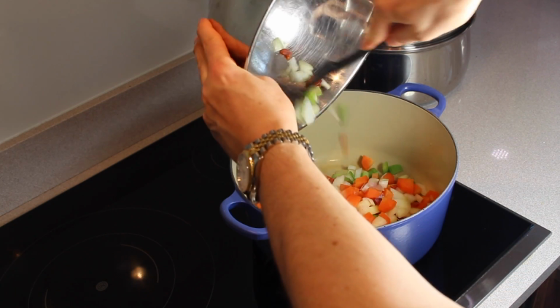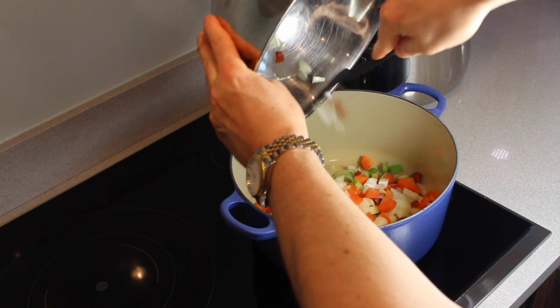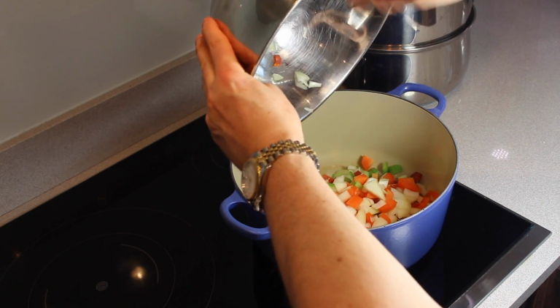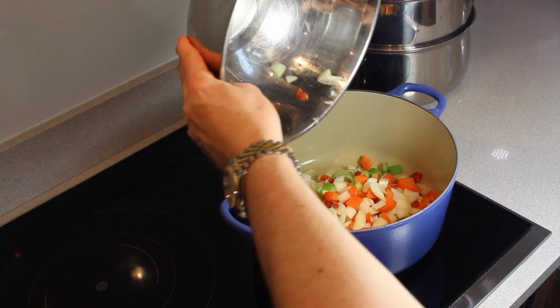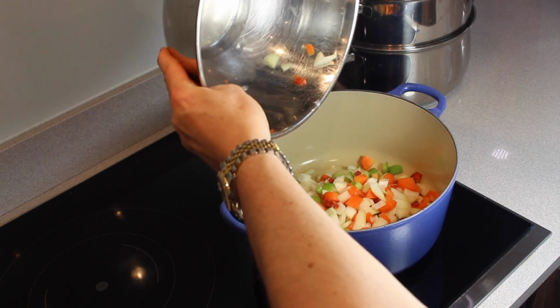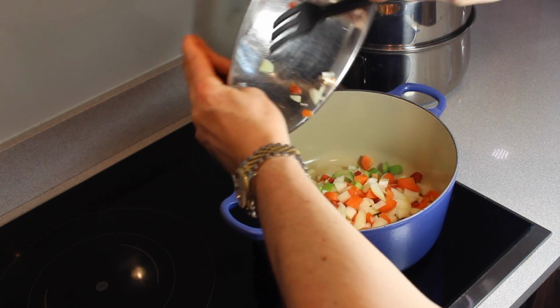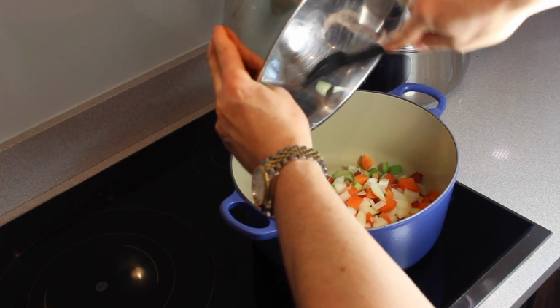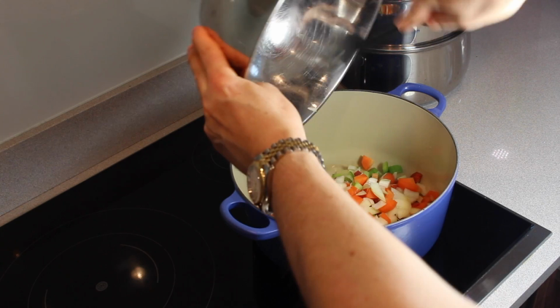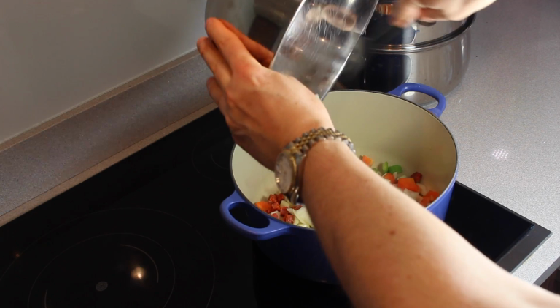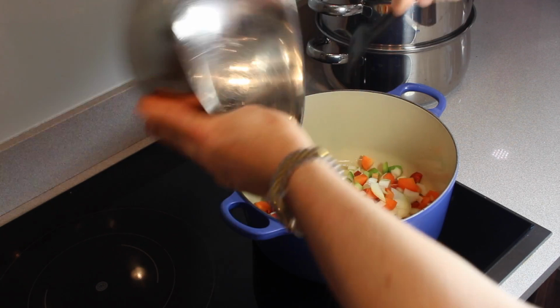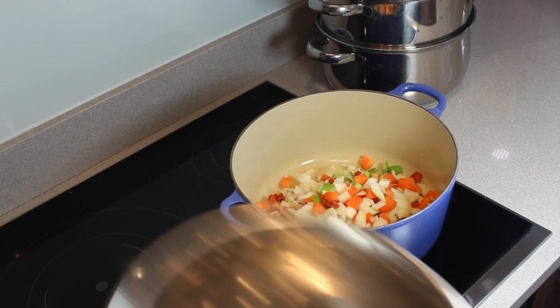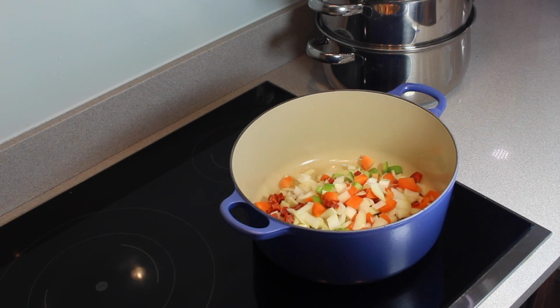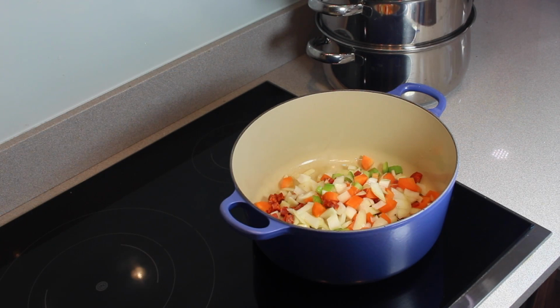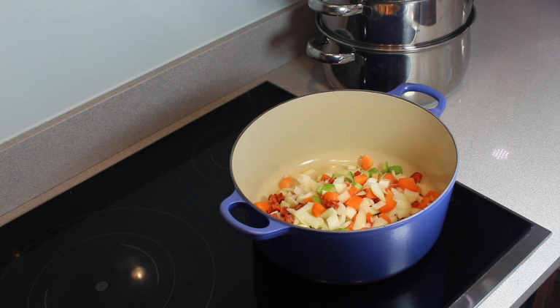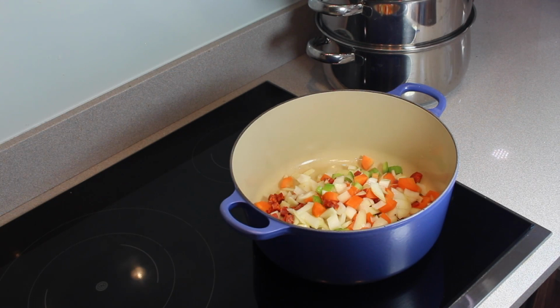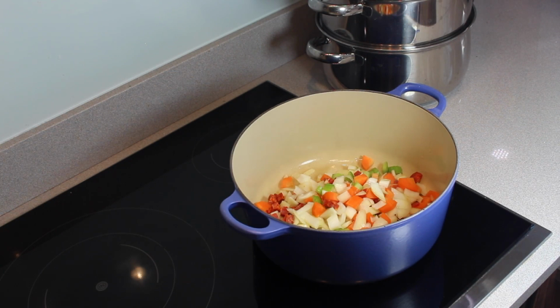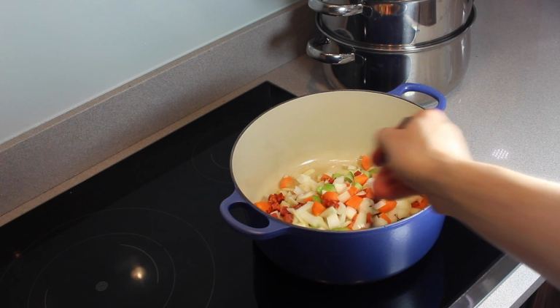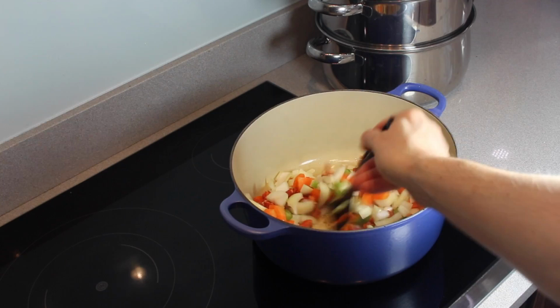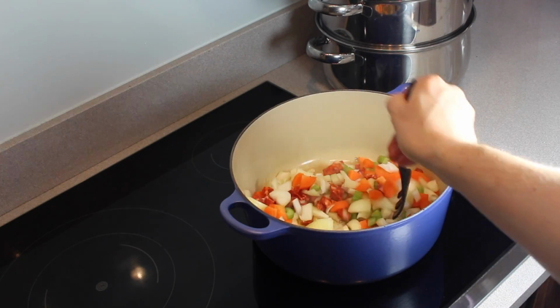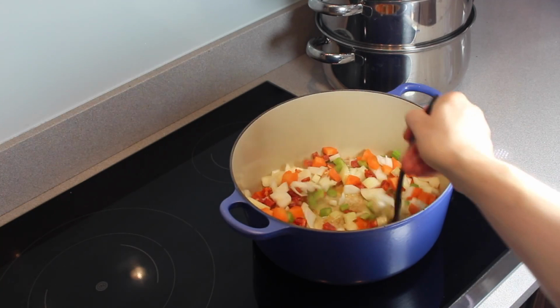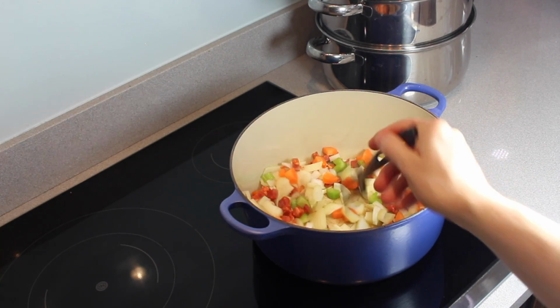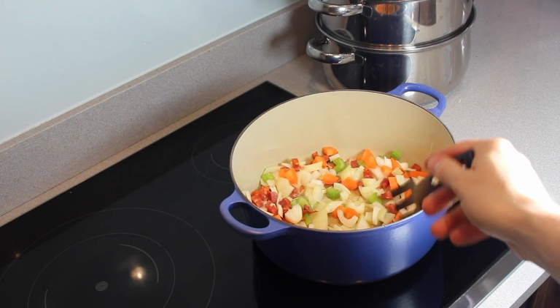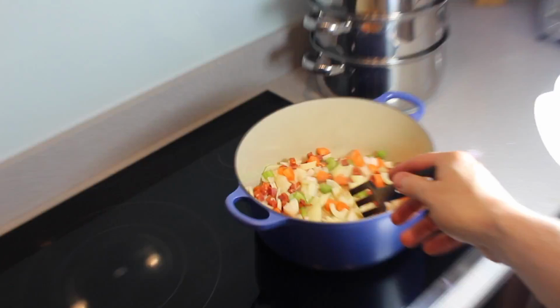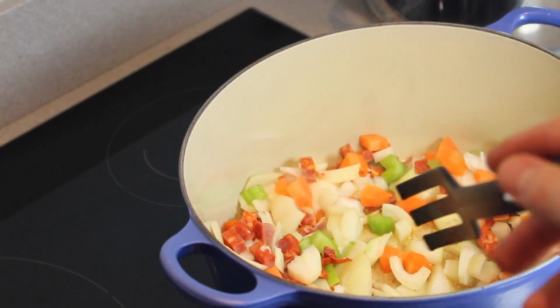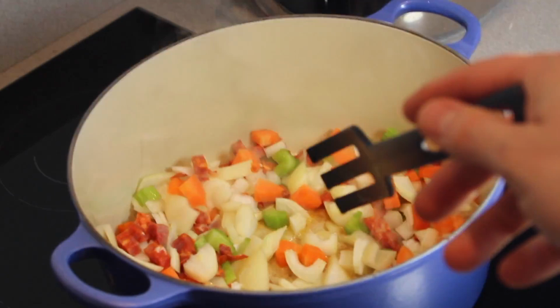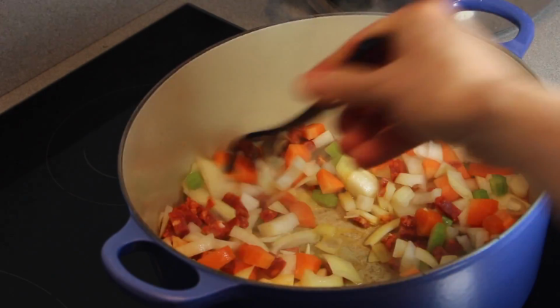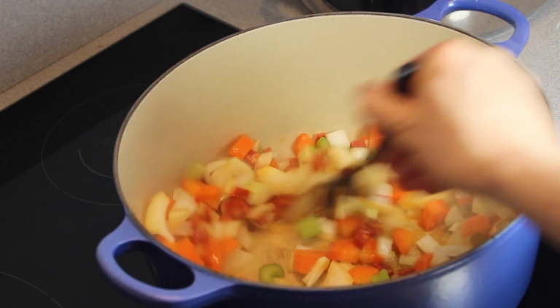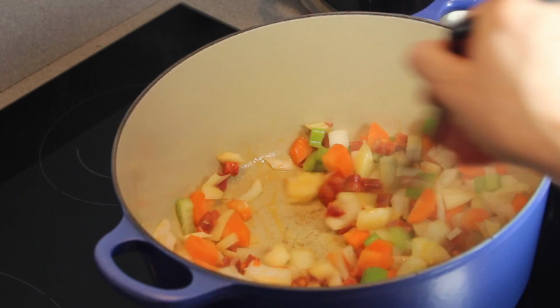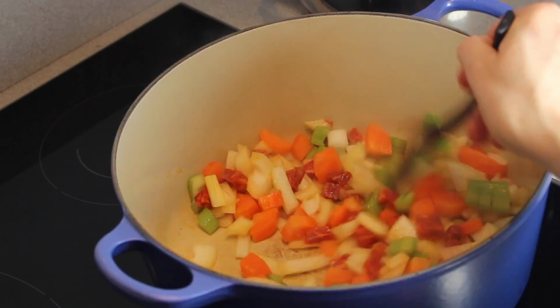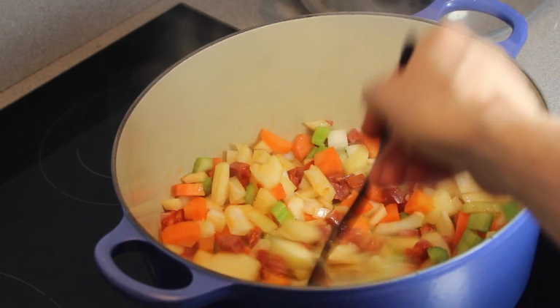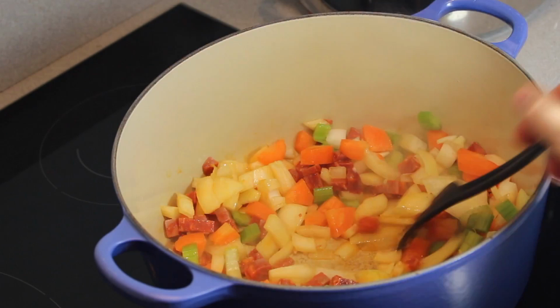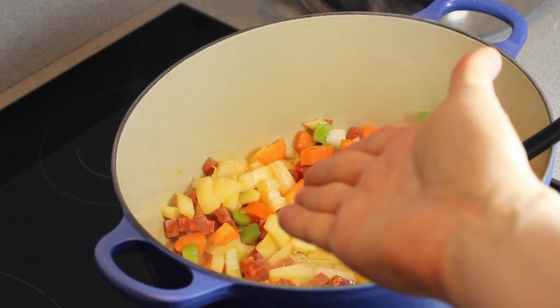Pop them all in the pan — I did put the olive oil in first, obviously. Give it a bit of a stir, and then you need to simmer it for 20 minutes, I think. Yes, 20 minutes.